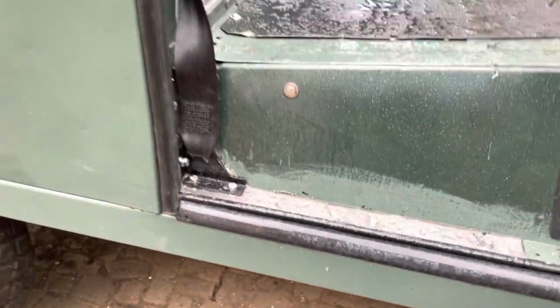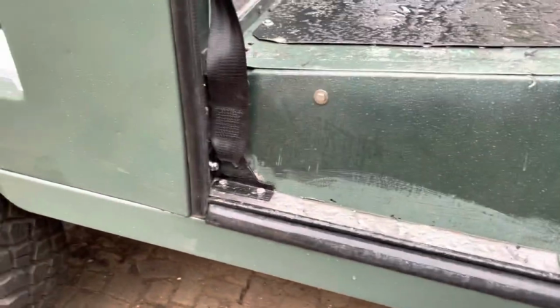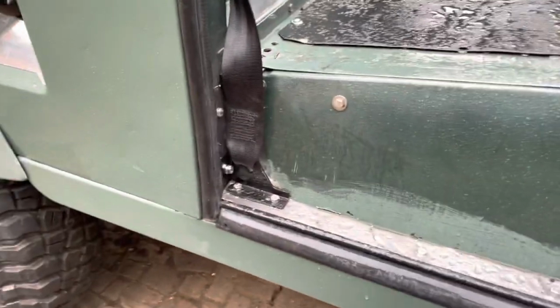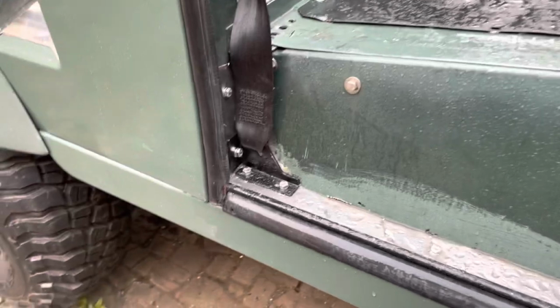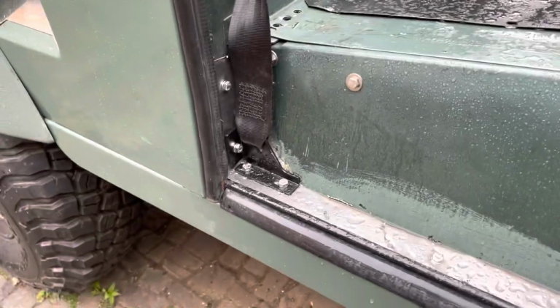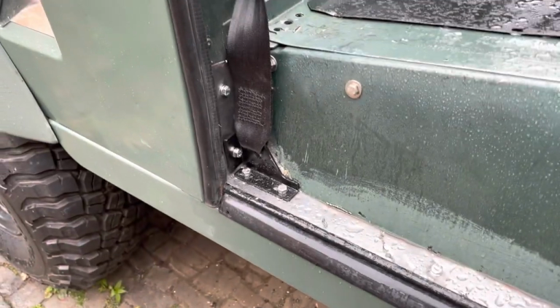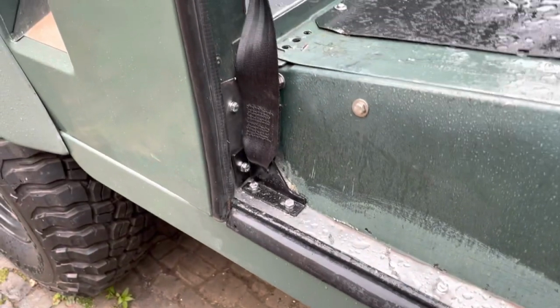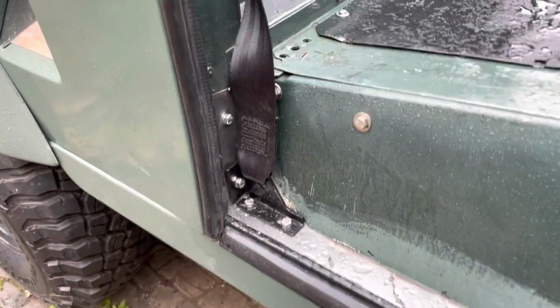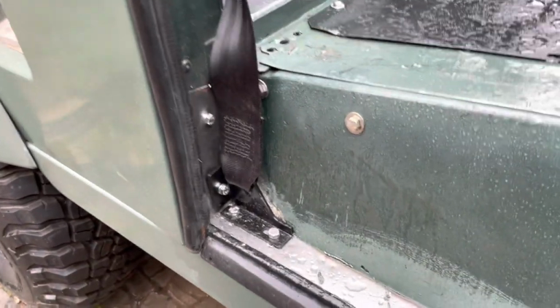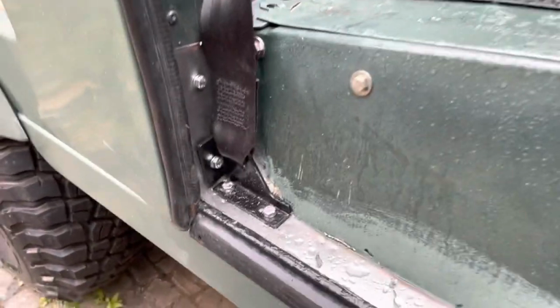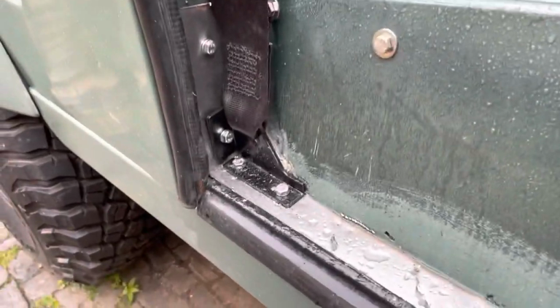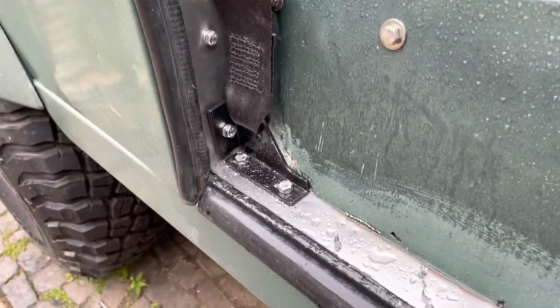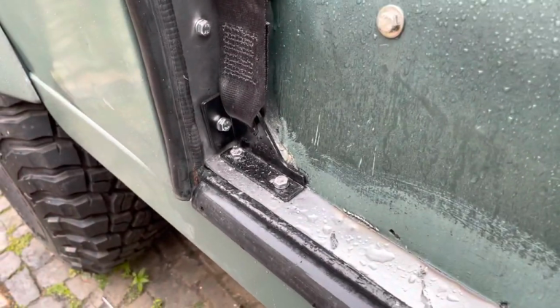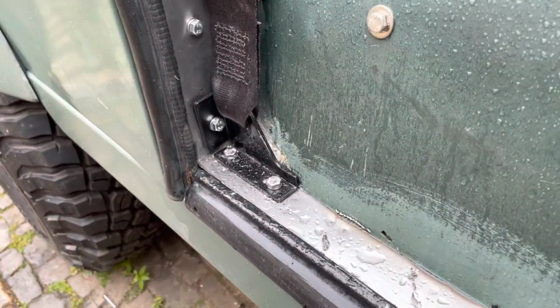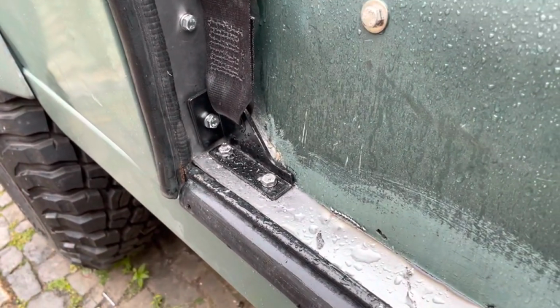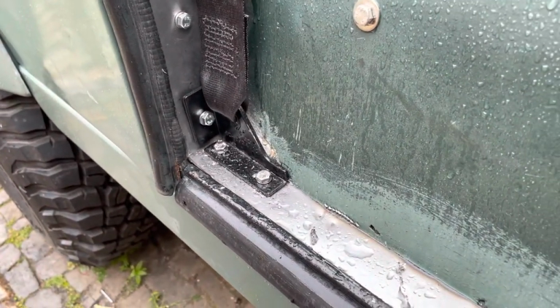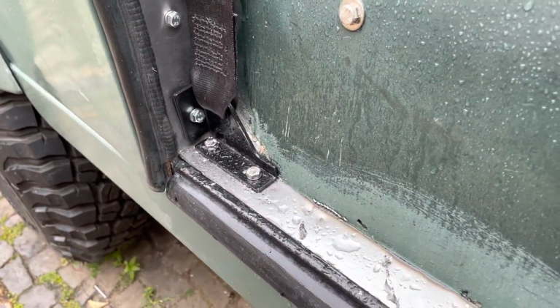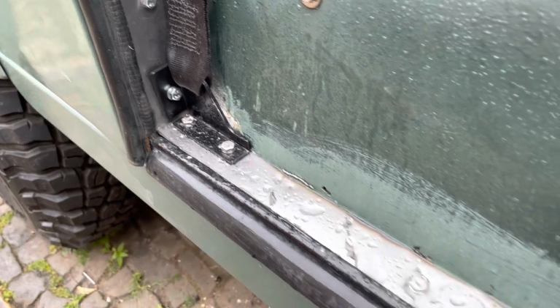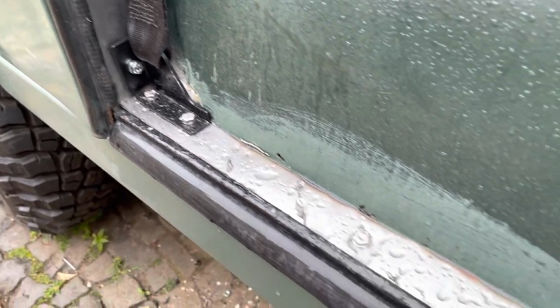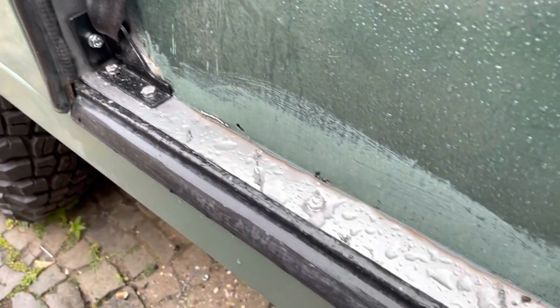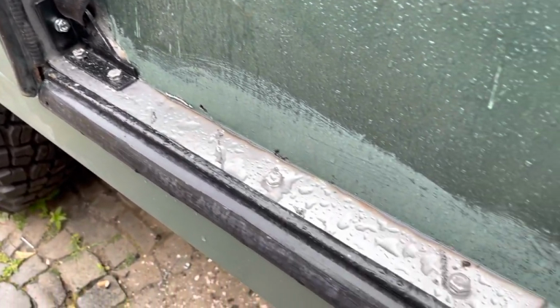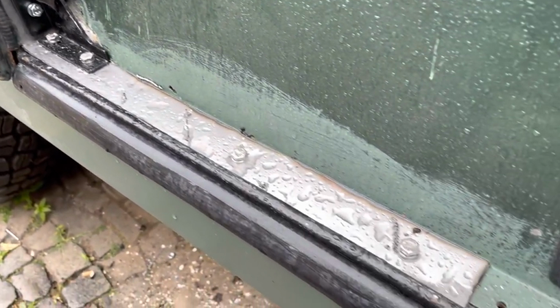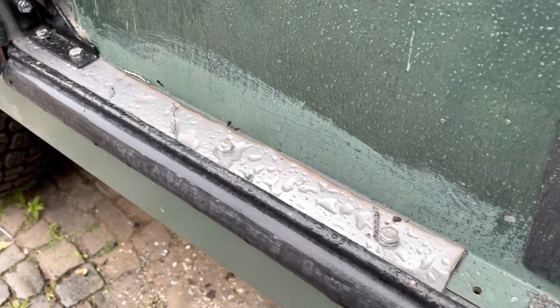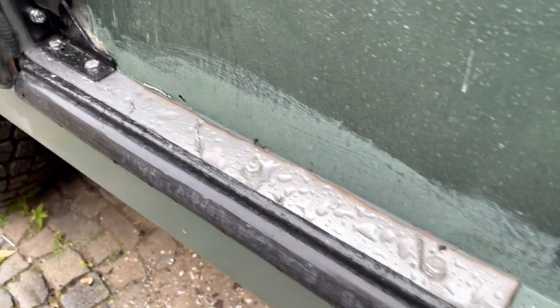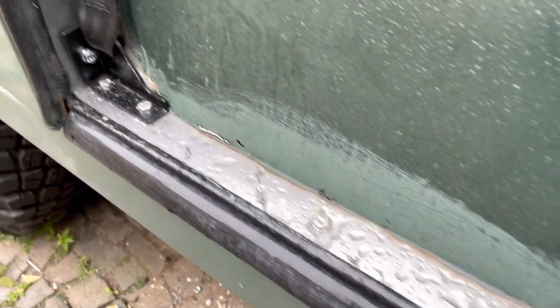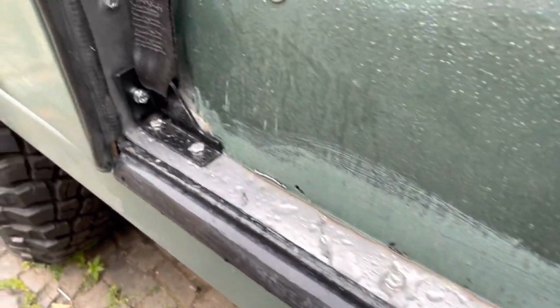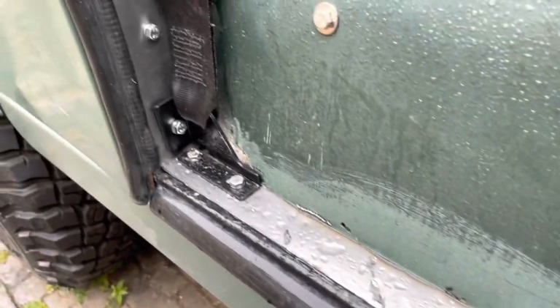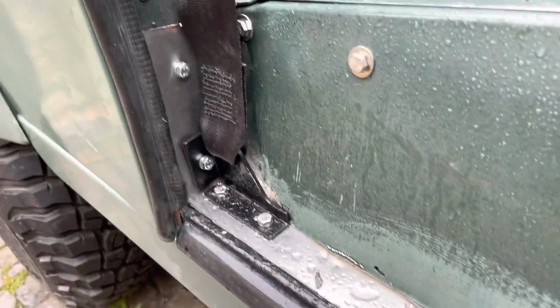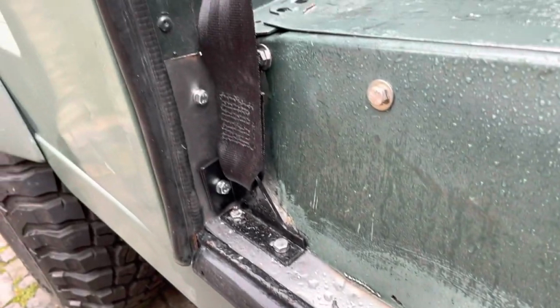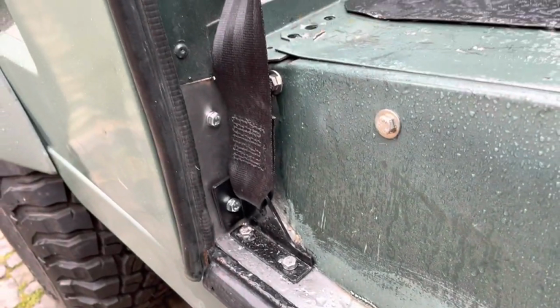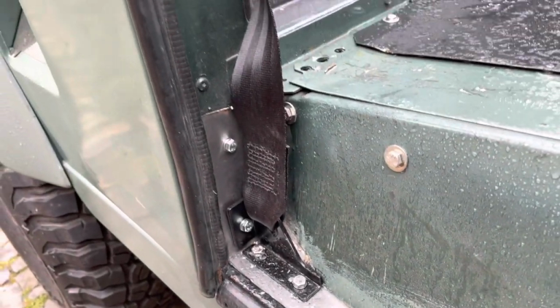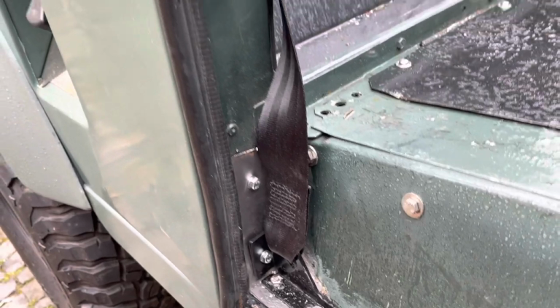And then when we took the bottom bracket off, we're putting the seat belts on as well. When we took the bottom bracket off, the bit of the seat box is rotten. So we had to — well, Andrew's manufactured a piece in there to bolt in and secure the seat belt mount.